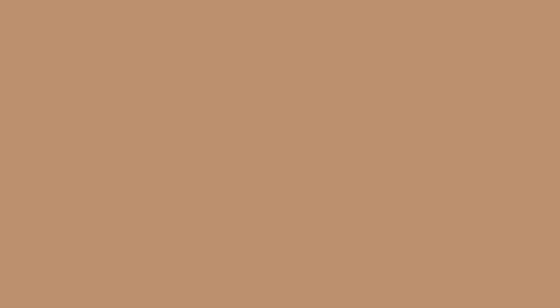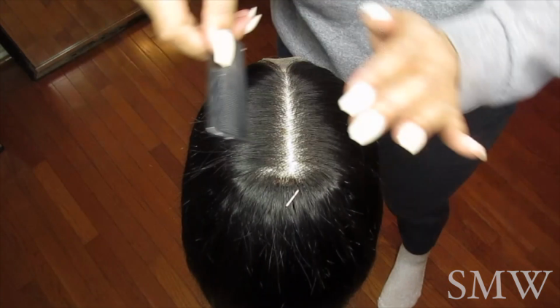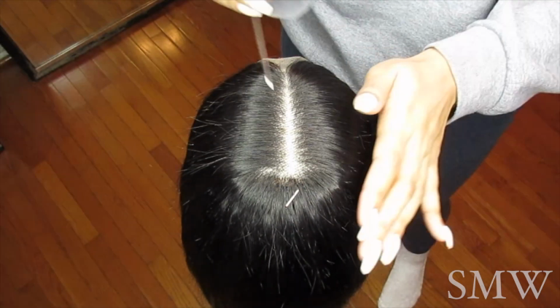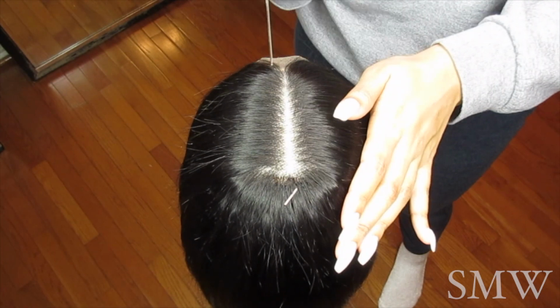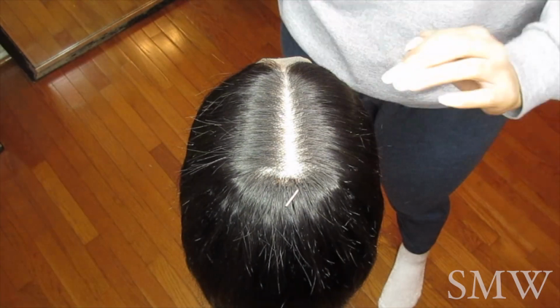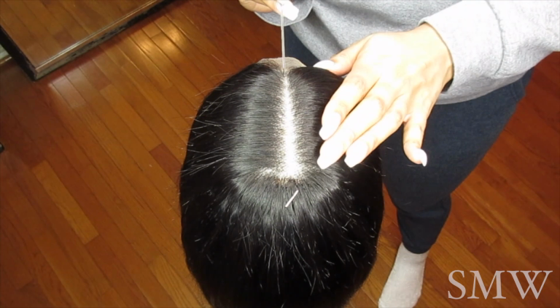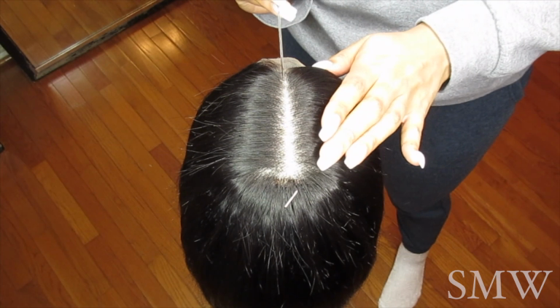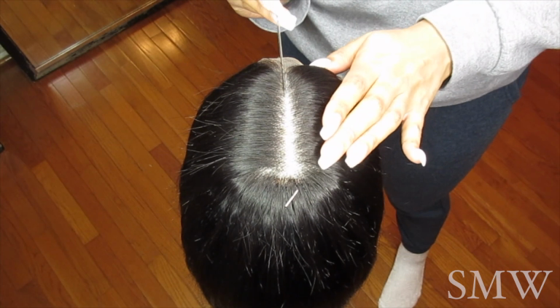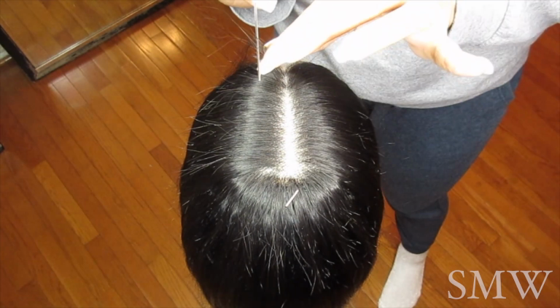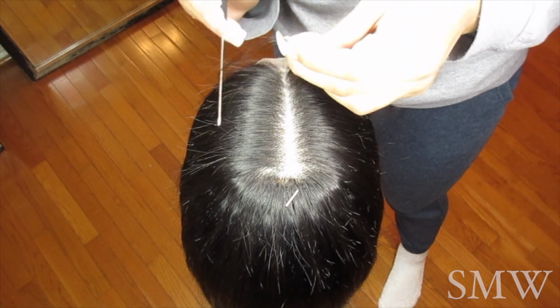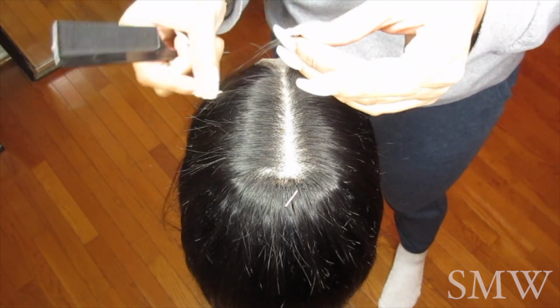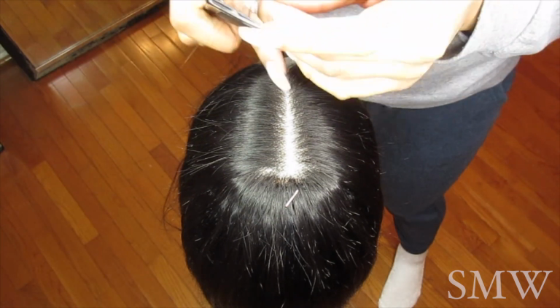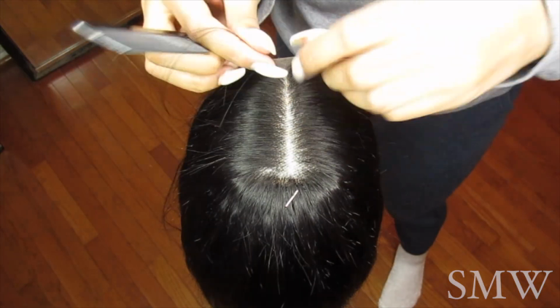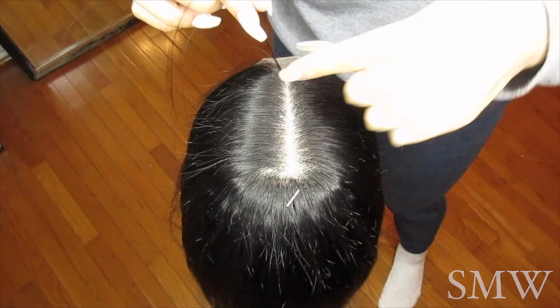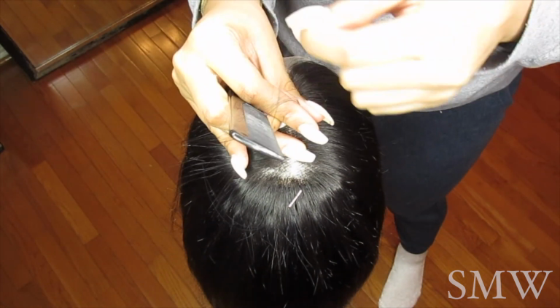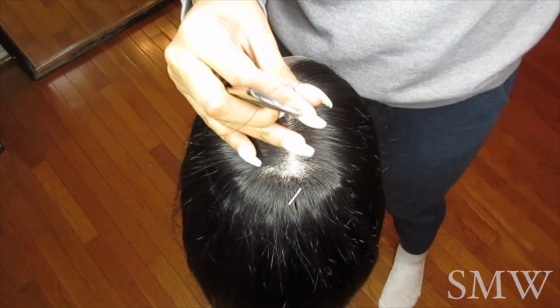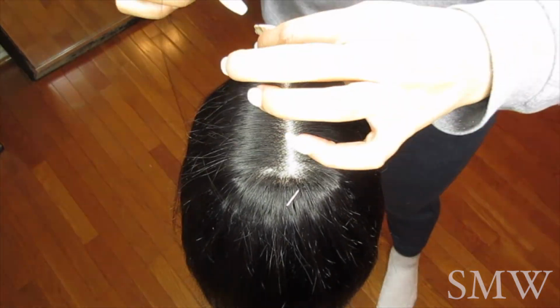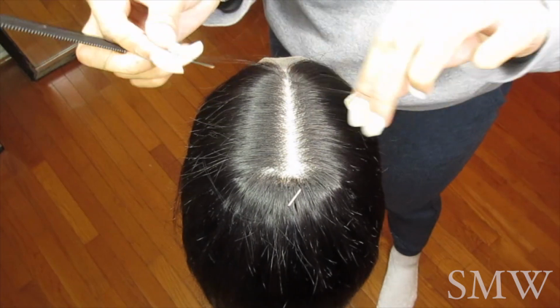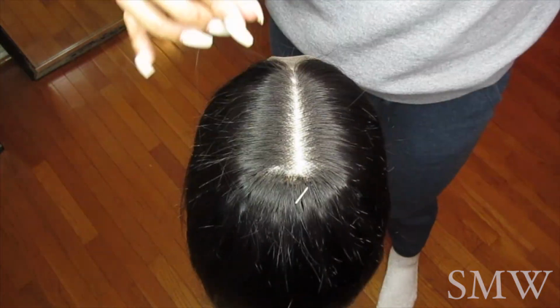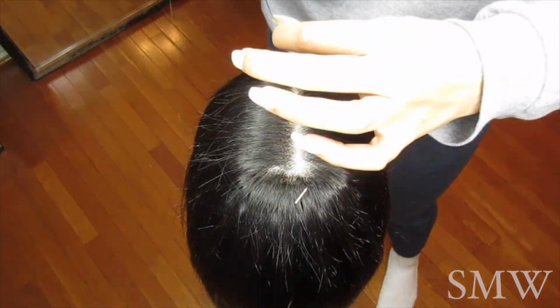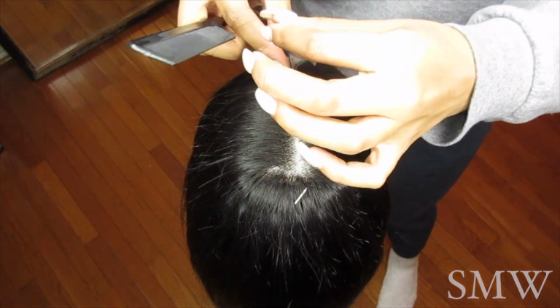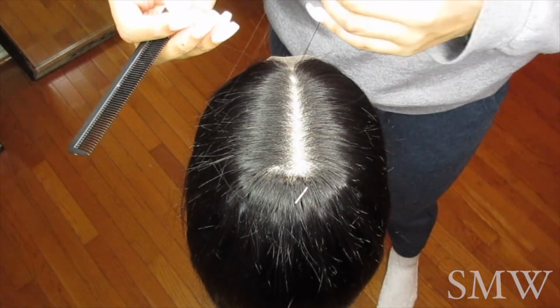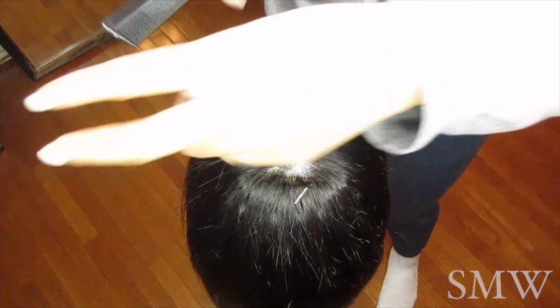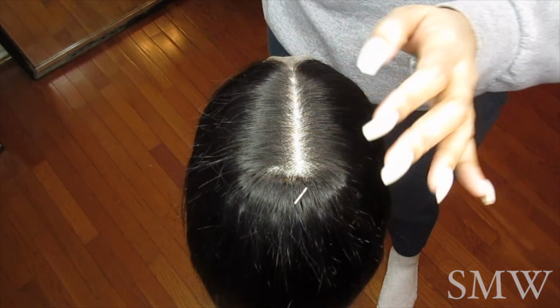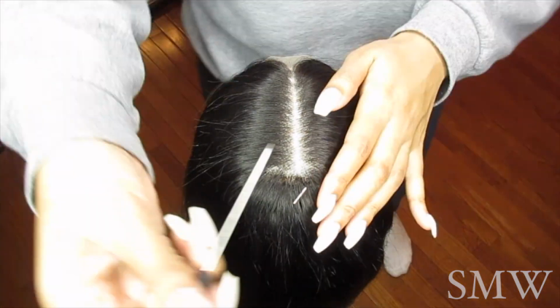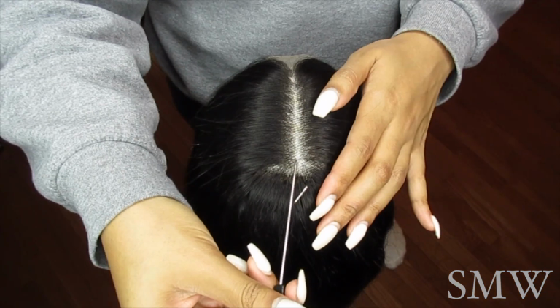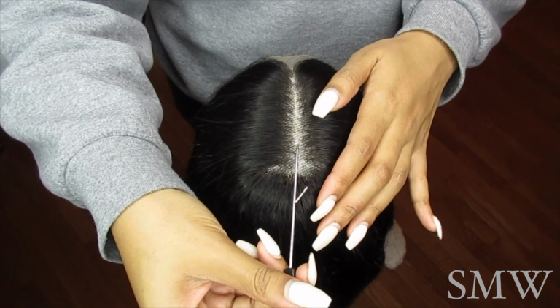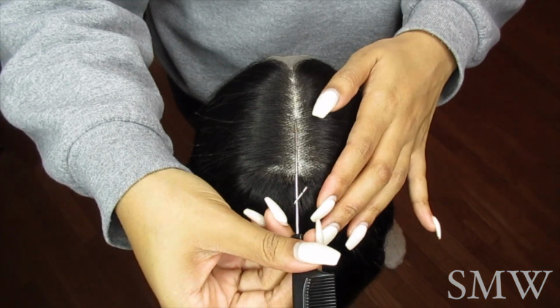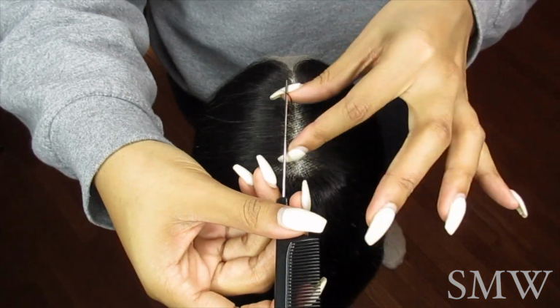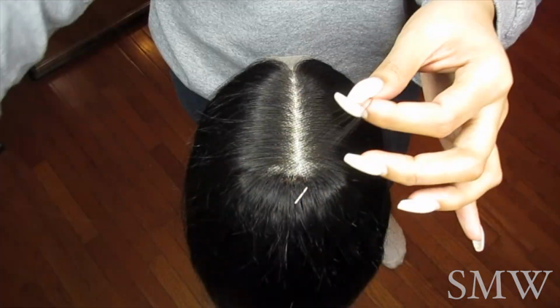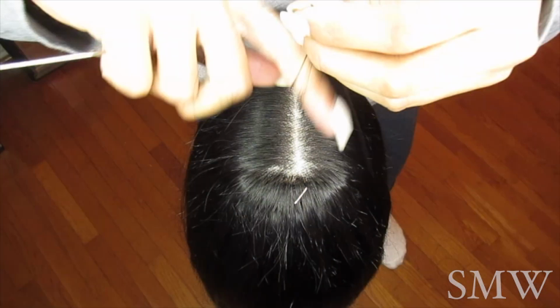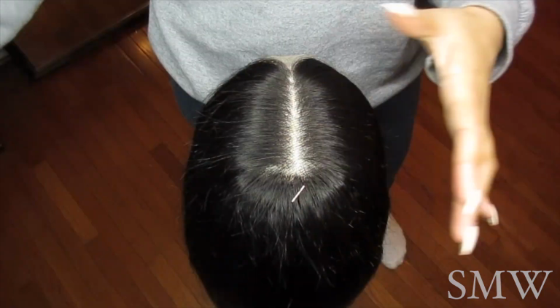Hello everyone, welcome back to my channel. Today I am teaching you how to customize and install your closure frontal lace units. Today I am working with a 4x4 closure, 20 inches of Malaysian straight.